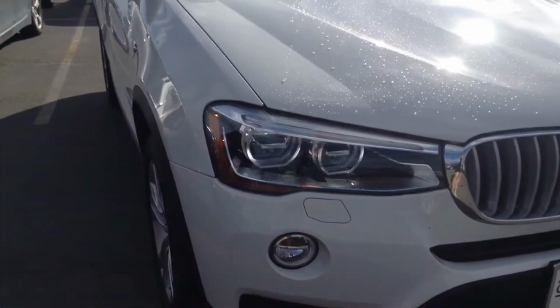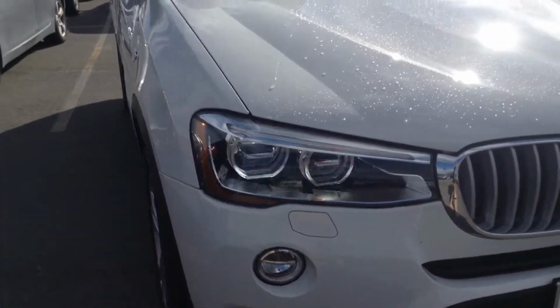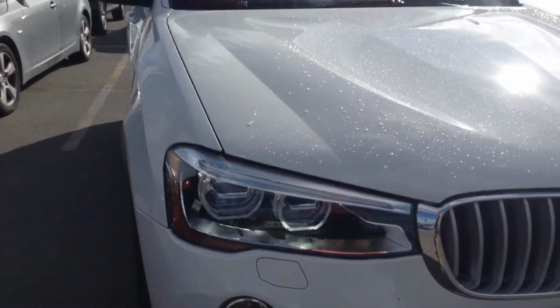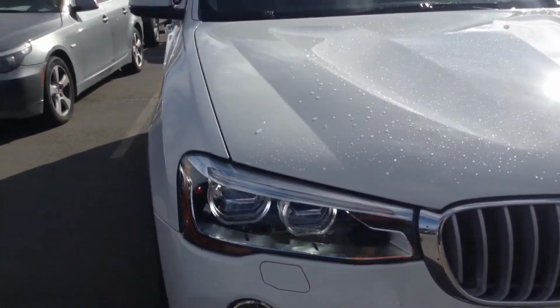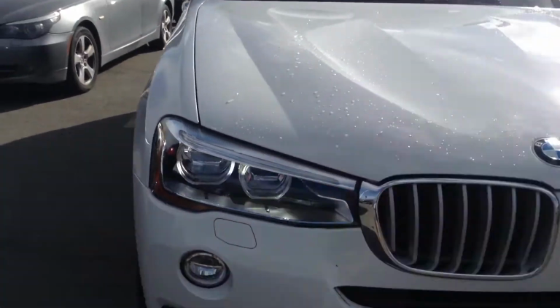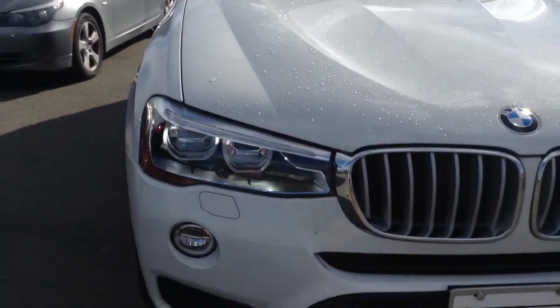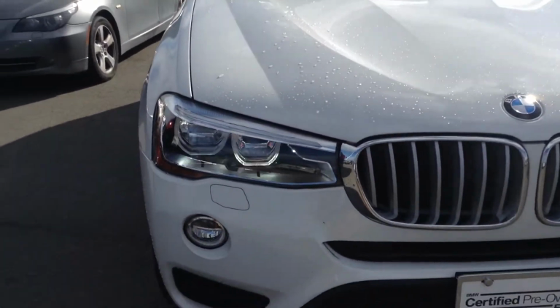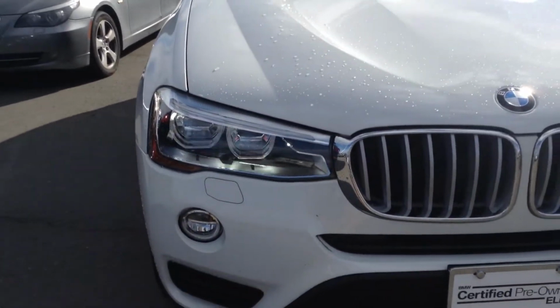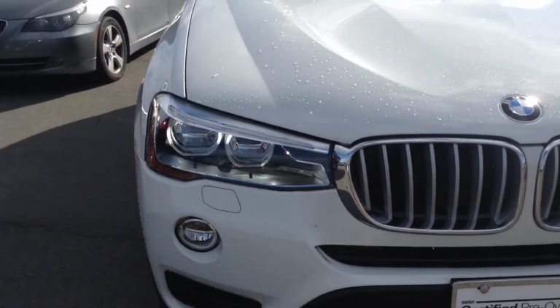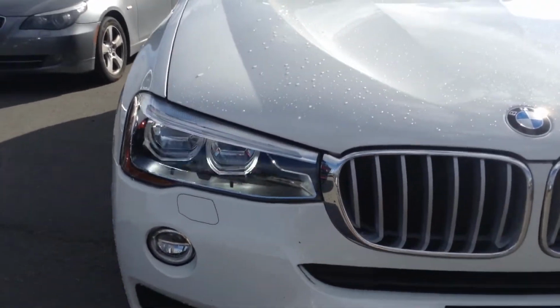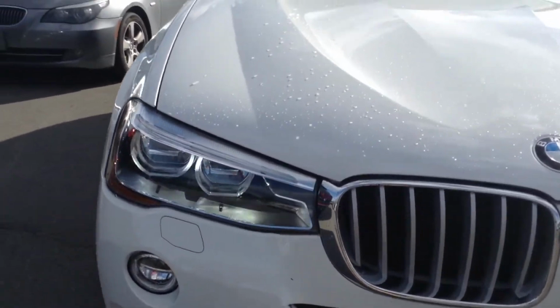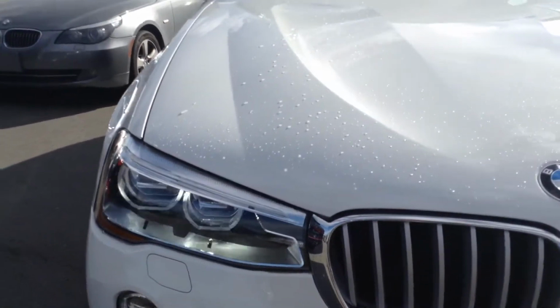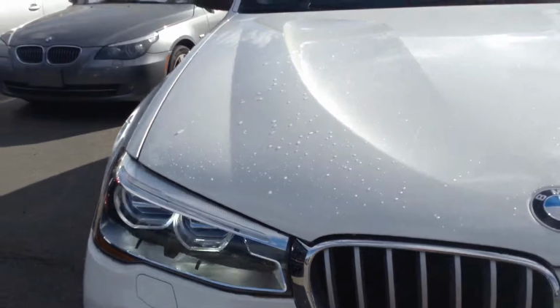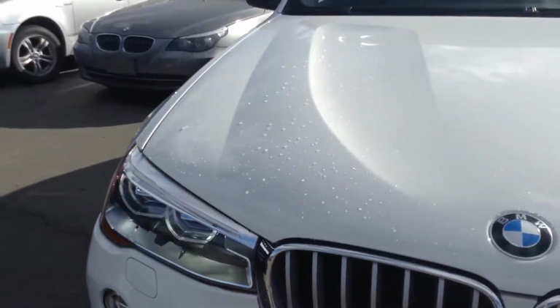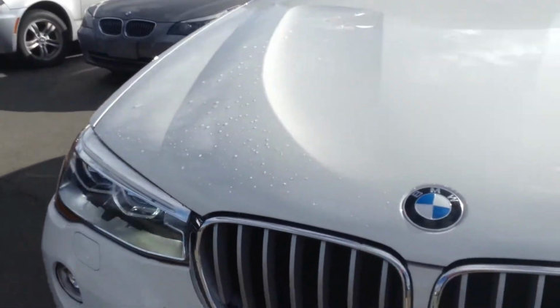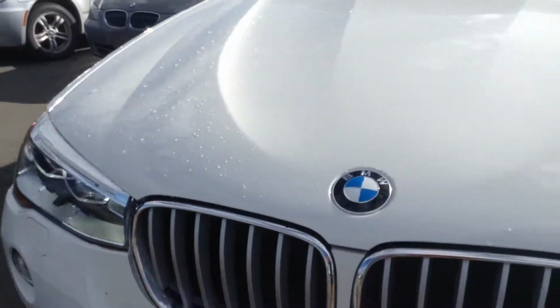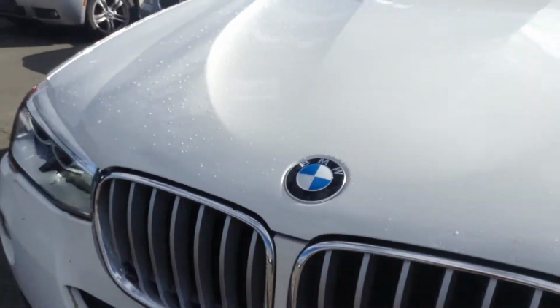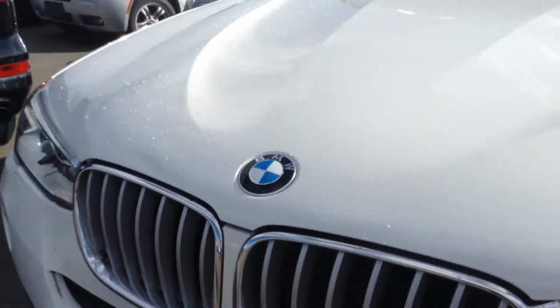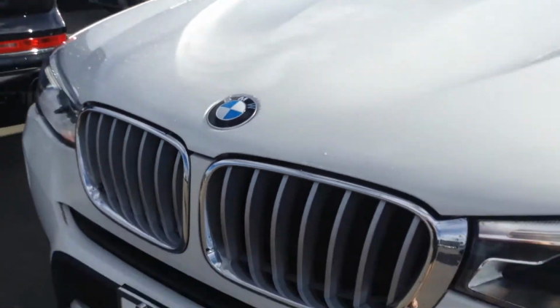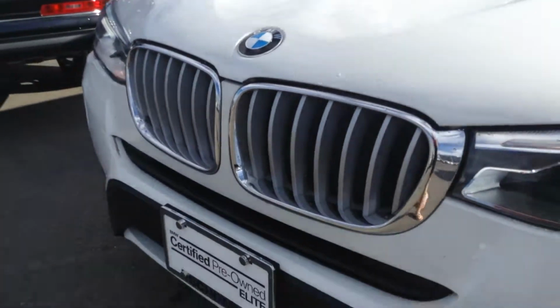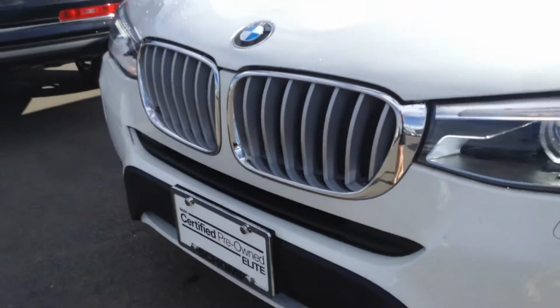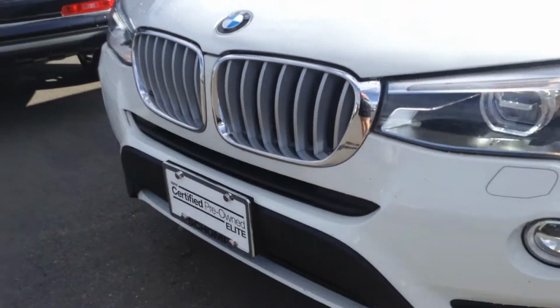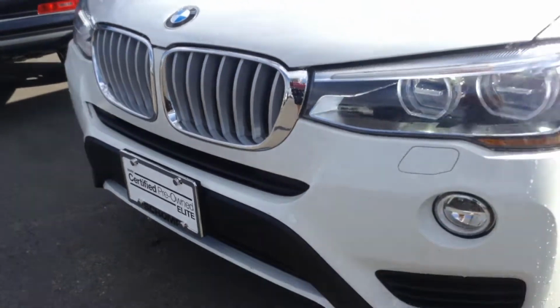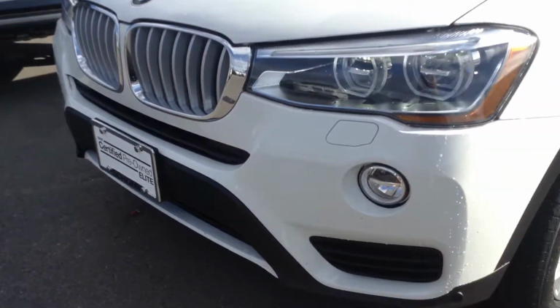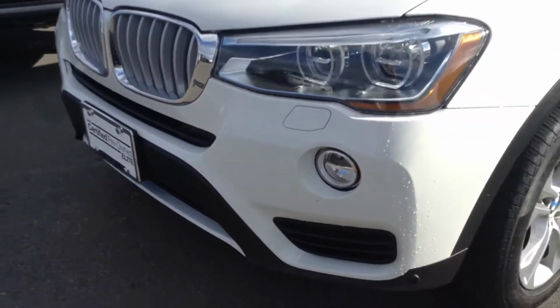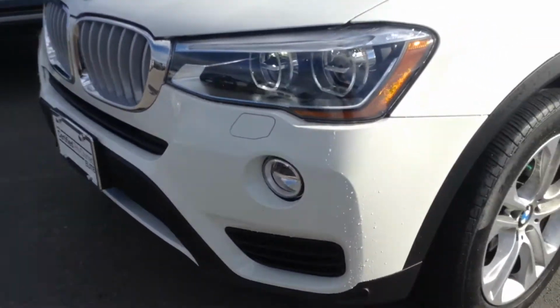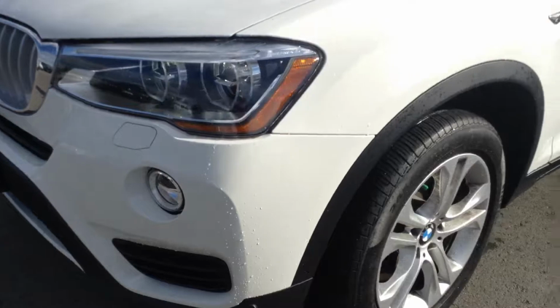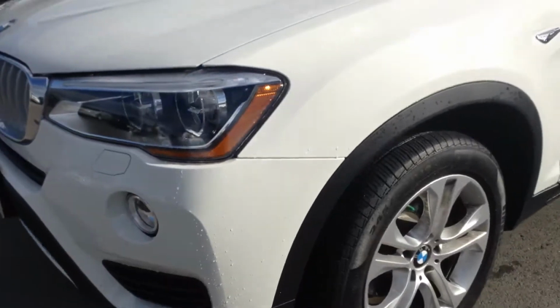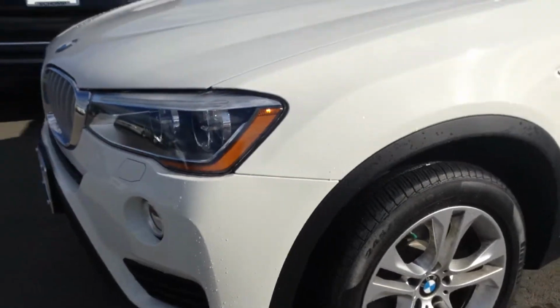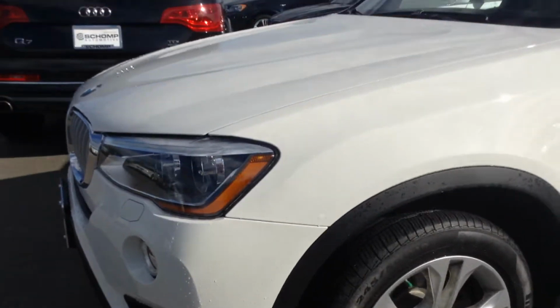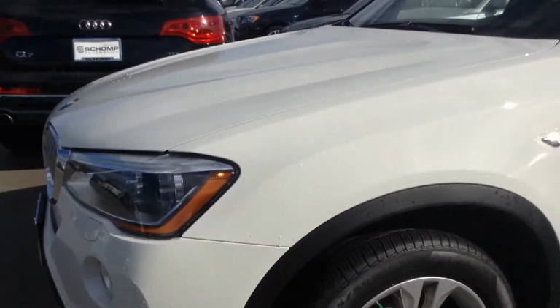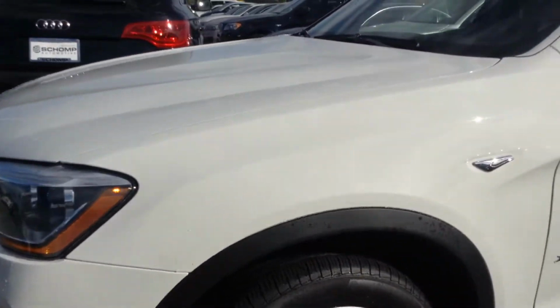It still needs to go through inspection. But I just wanted to show you the paint and the condition it's in. It's still a little dirty, but I tried to run it through the wash just so you can get an idea.